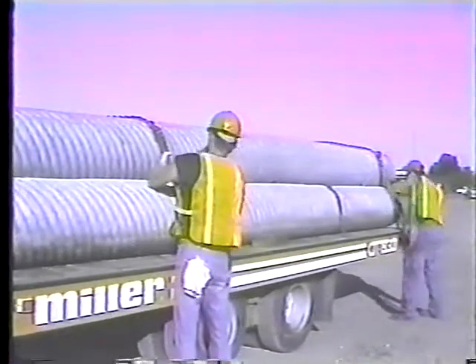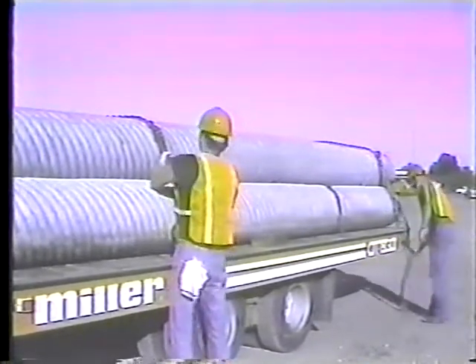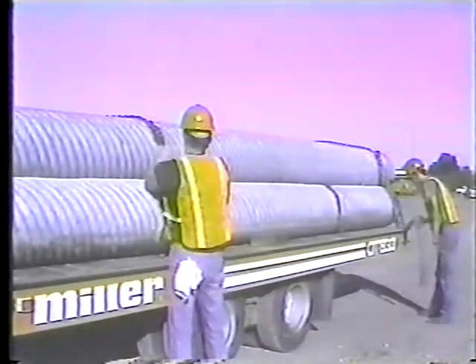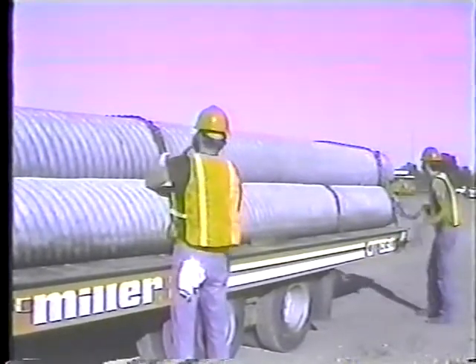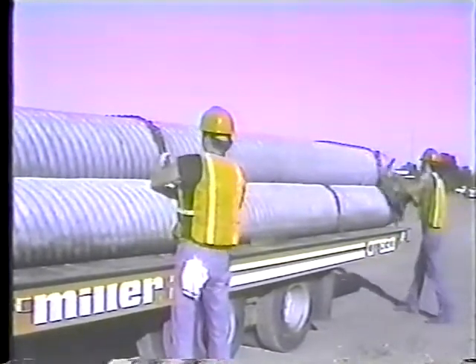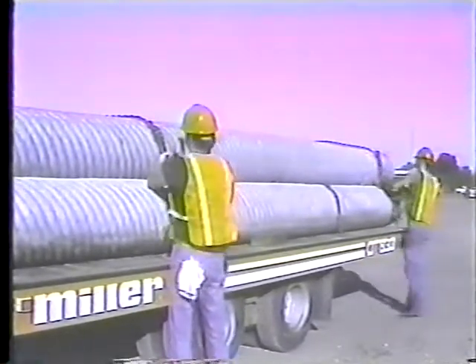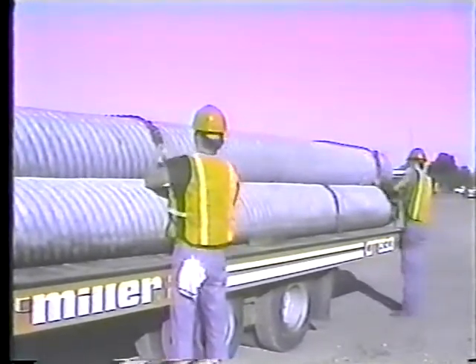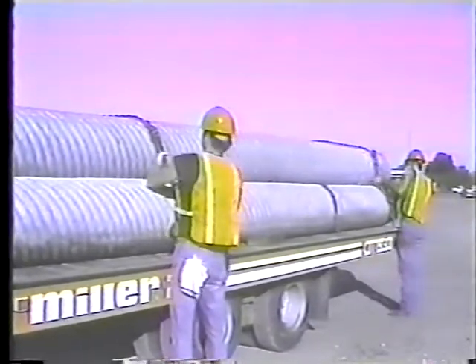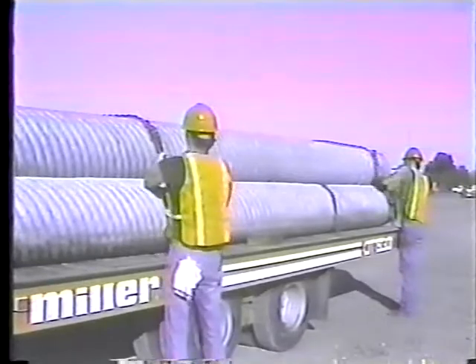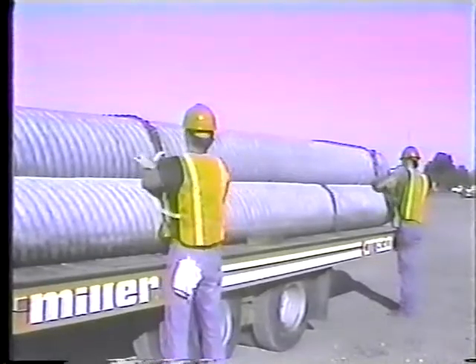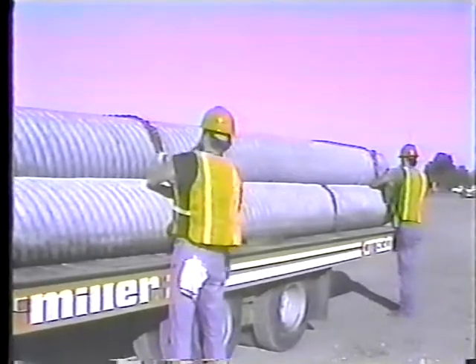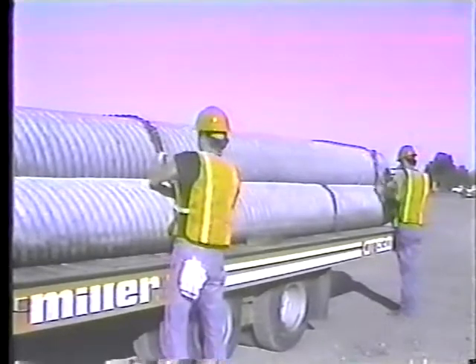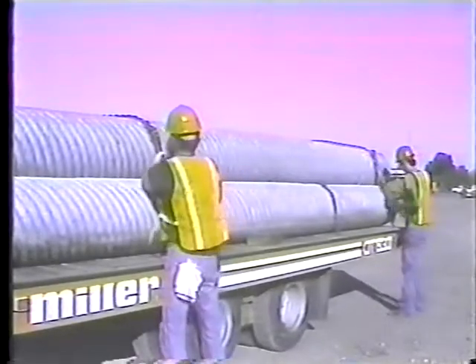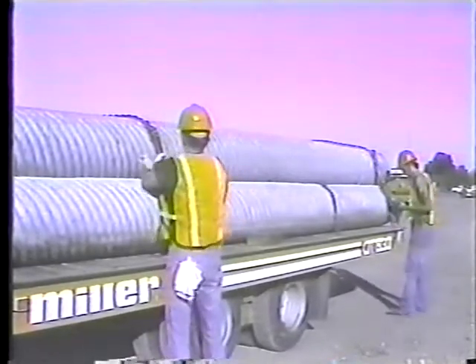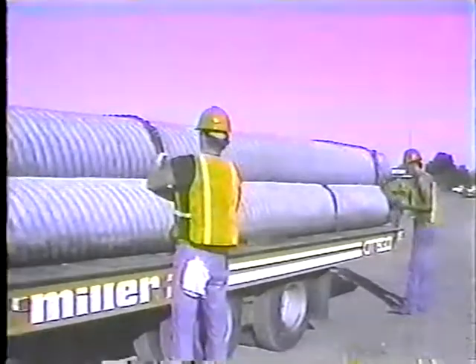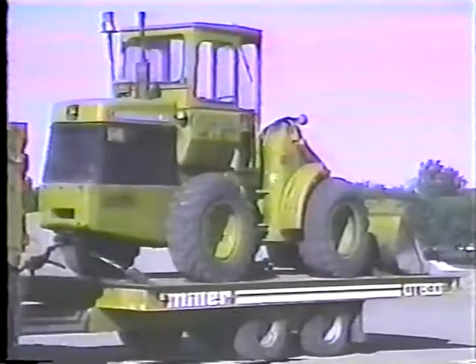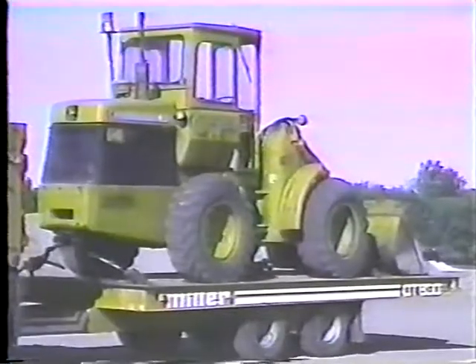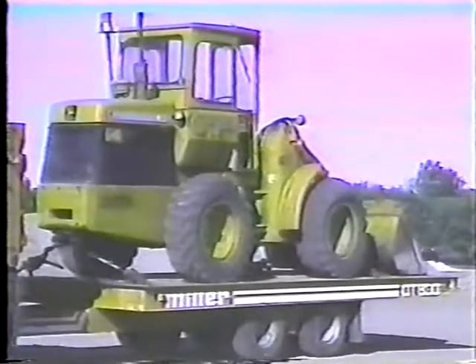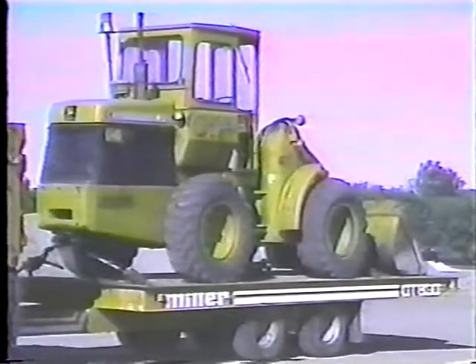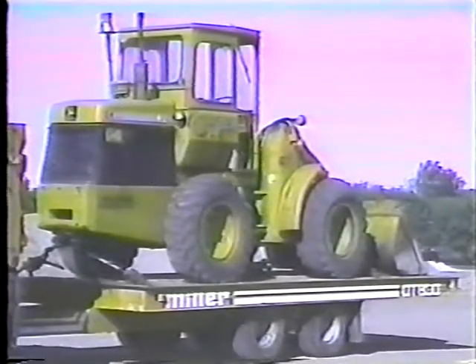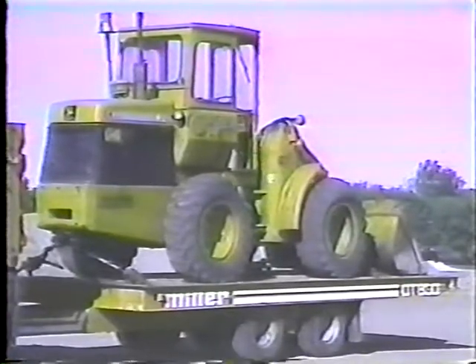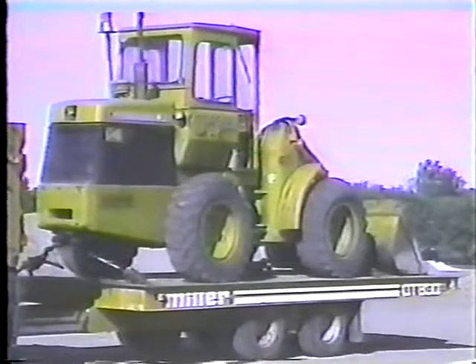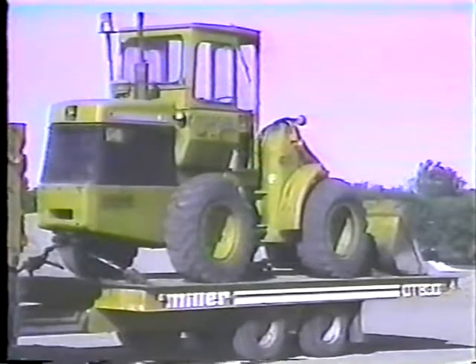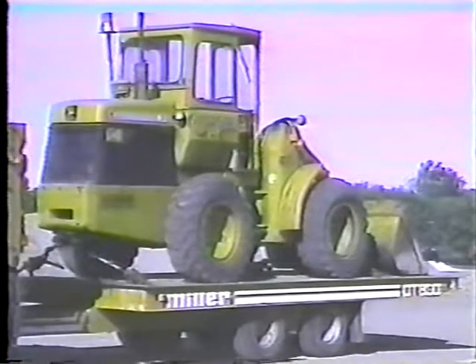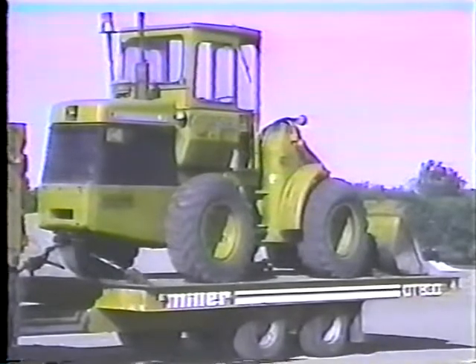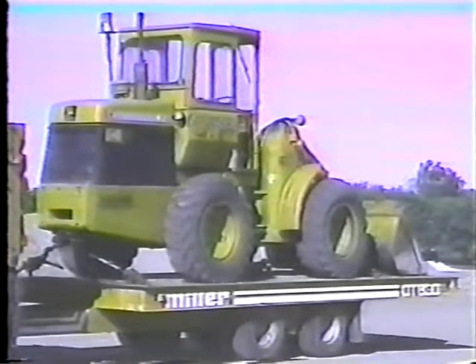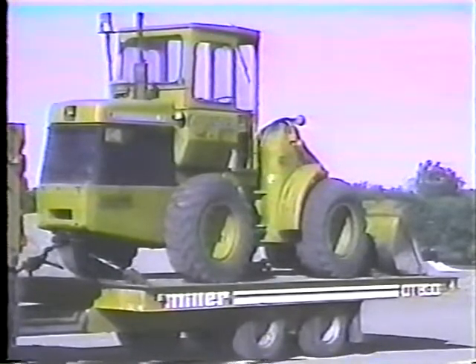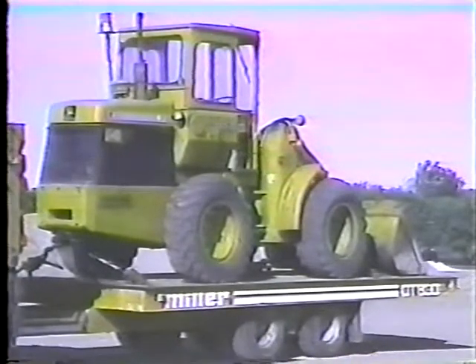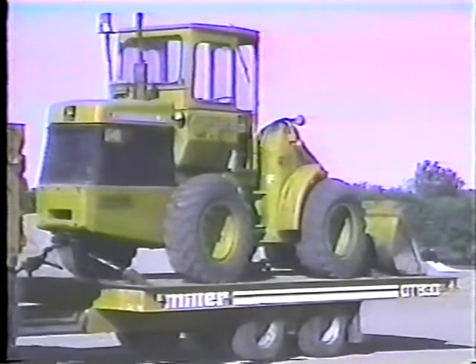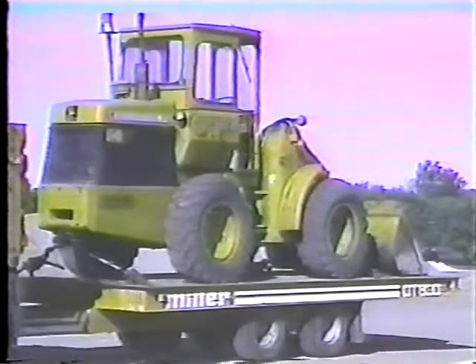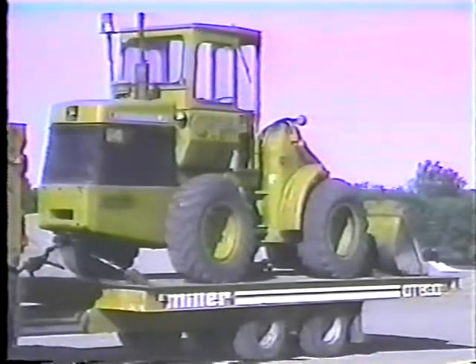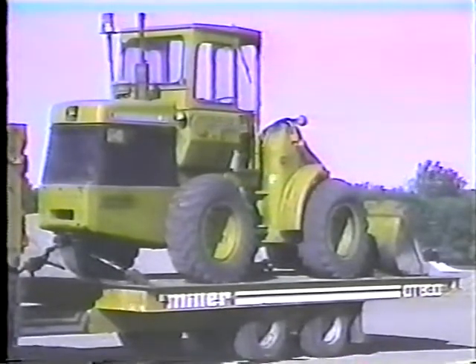Actually, when you get right down to it, there's really not much difference between tying down a few lengths of pipe and tying down a 10-ton piece of equipment. You just want to make sure it's going to stay on the trailer.